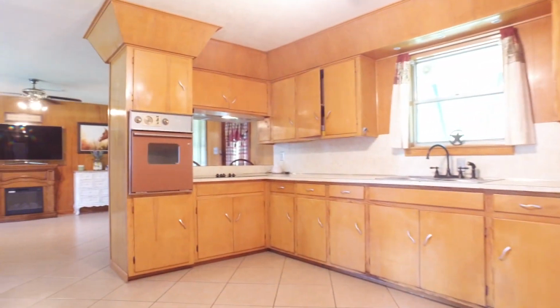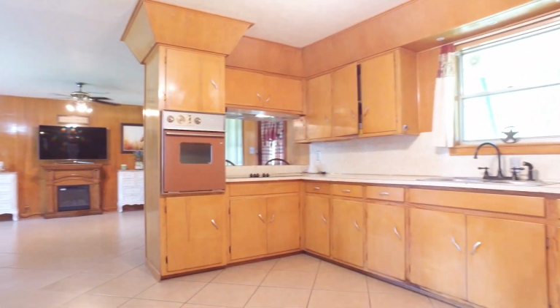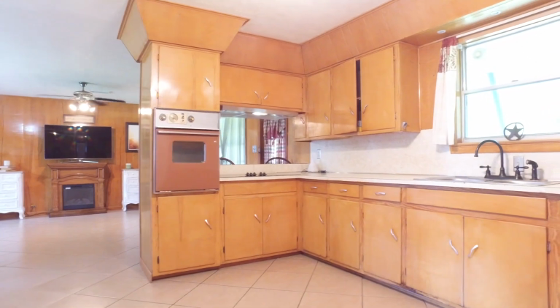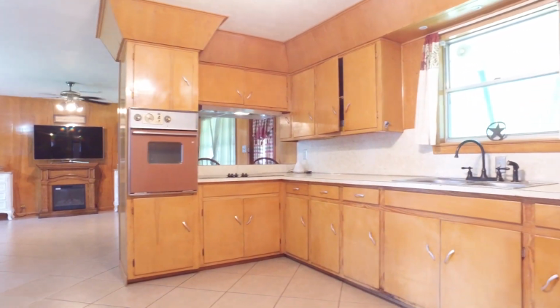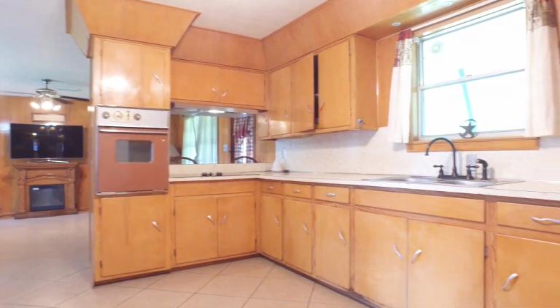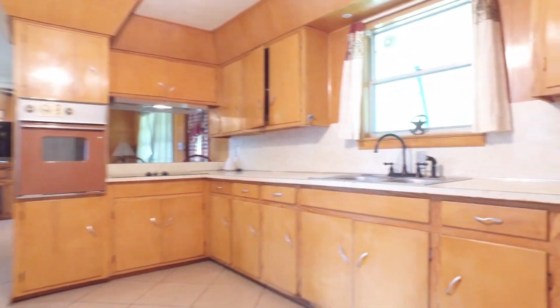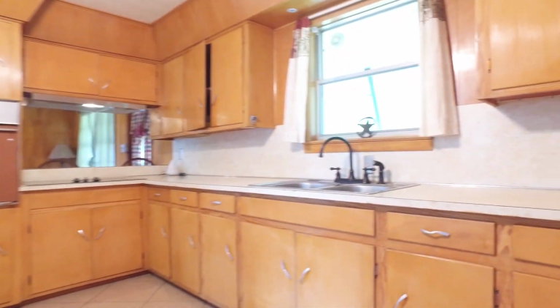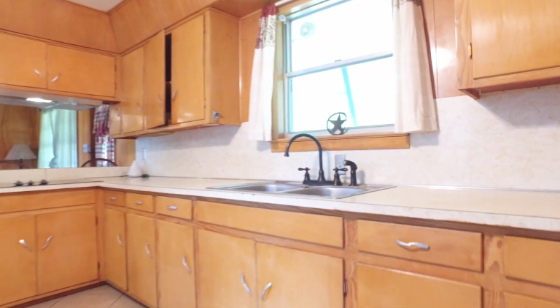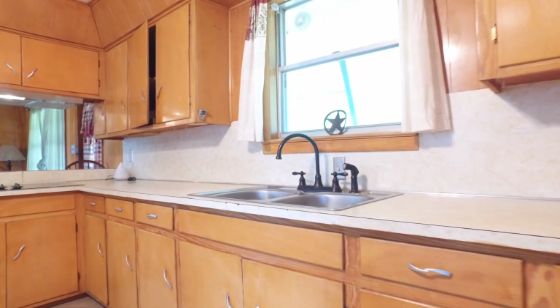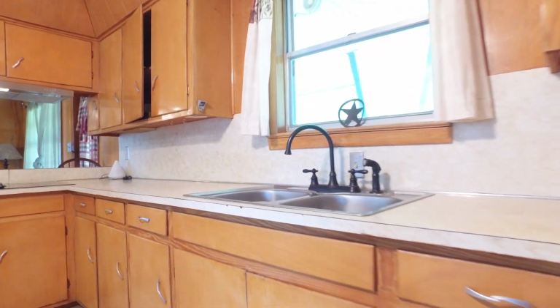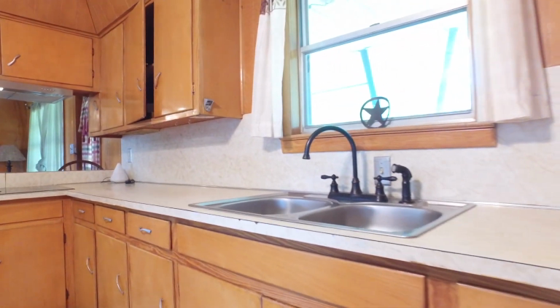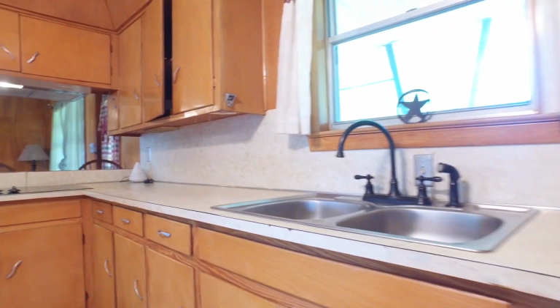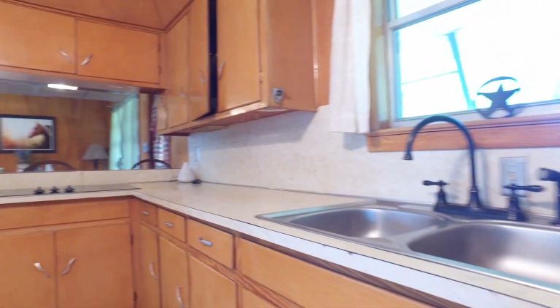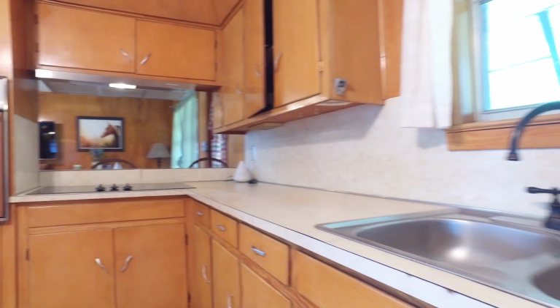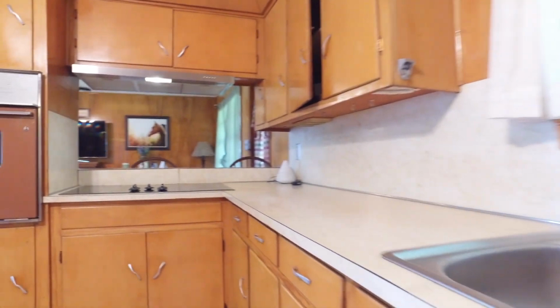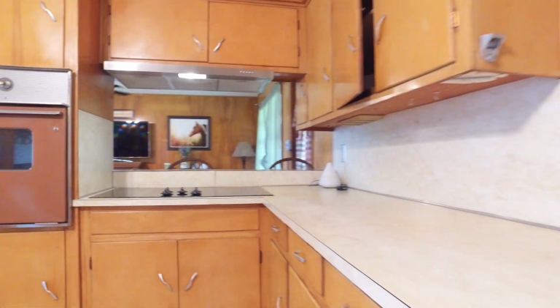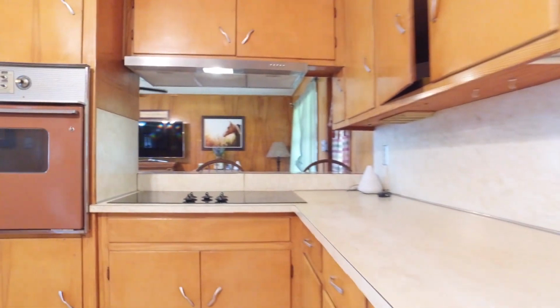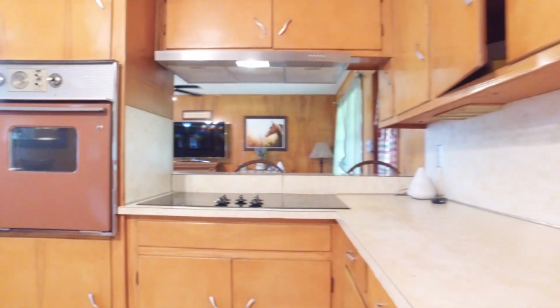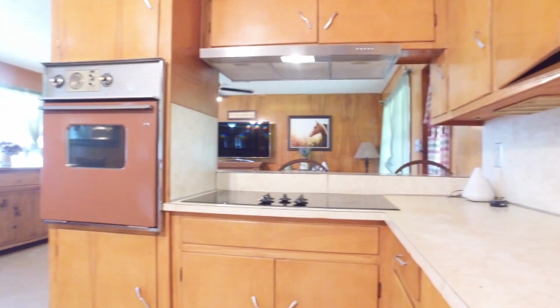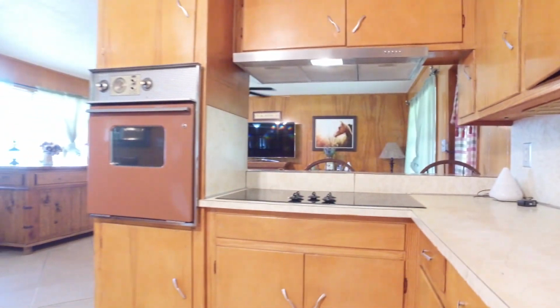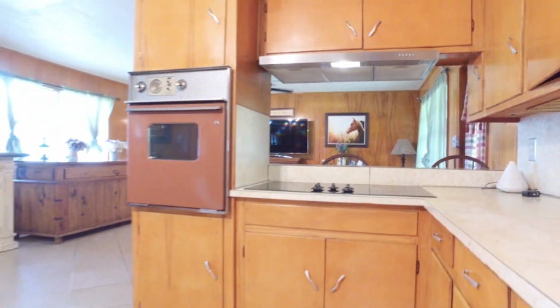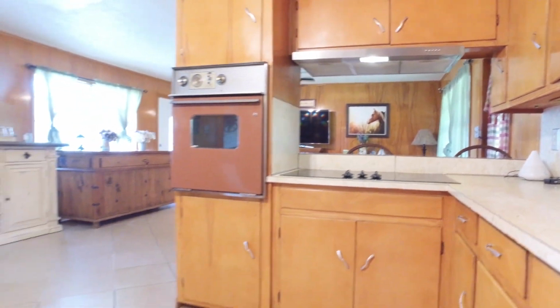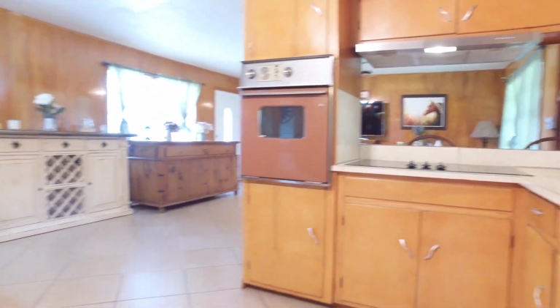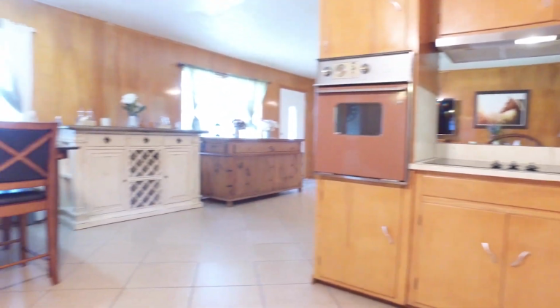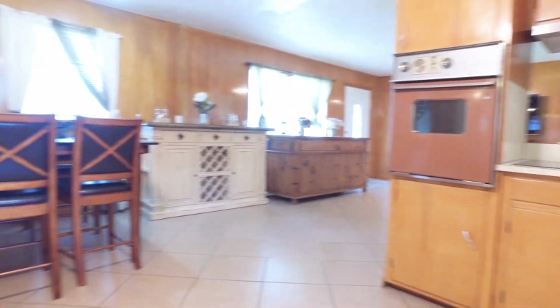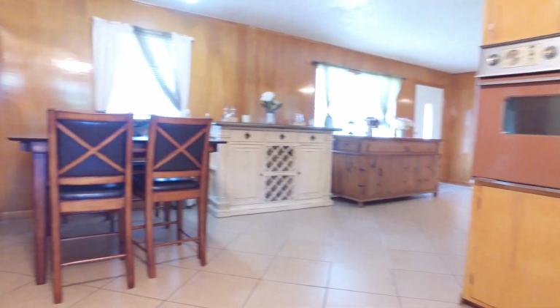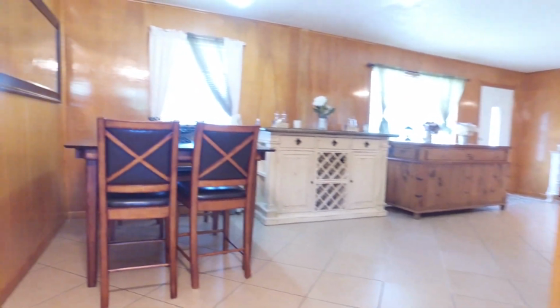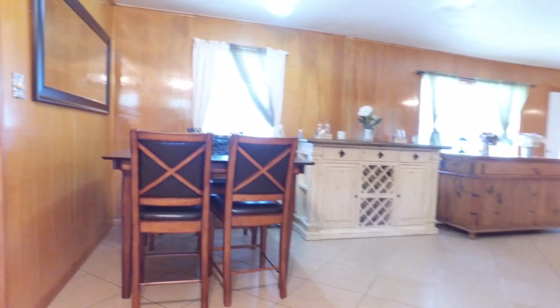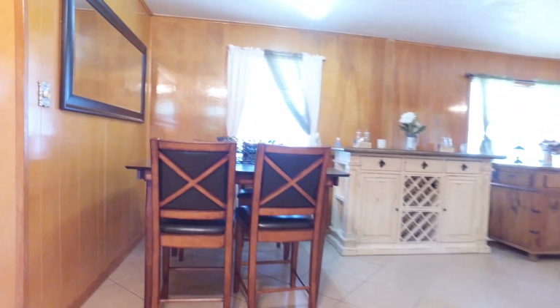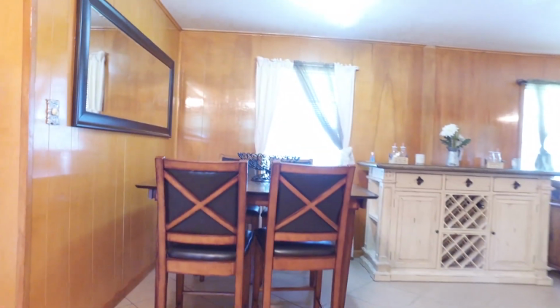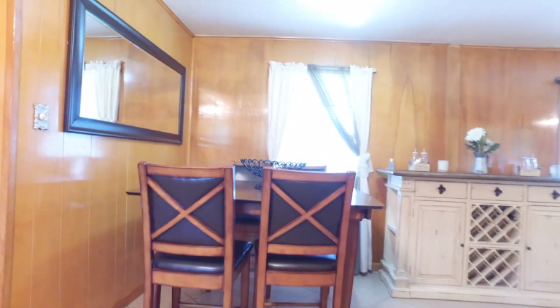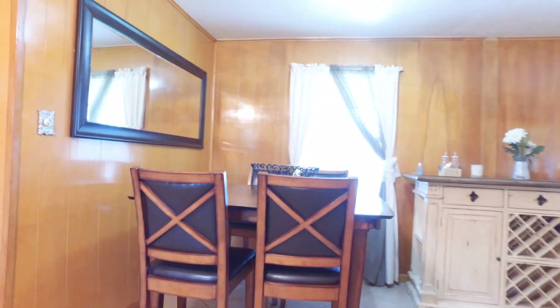Lots of cabinets in the kitchen, ceramic tile flooring, and plenty of countertop space. There's even a big window over the kitchen sink and an electric range. Plenty of space for a large table.